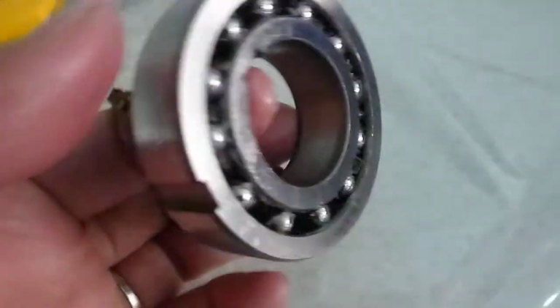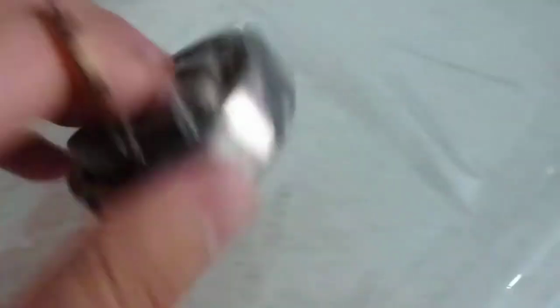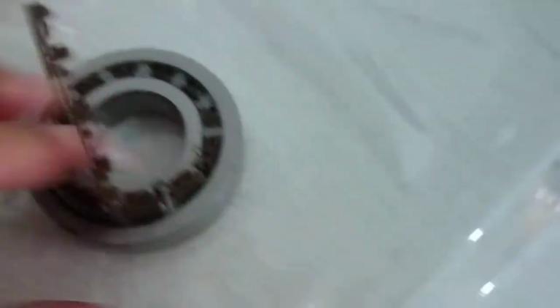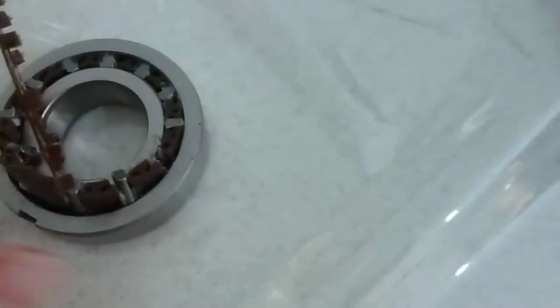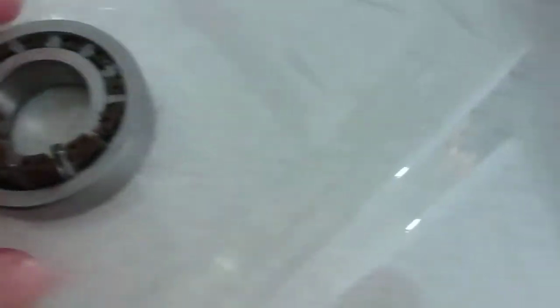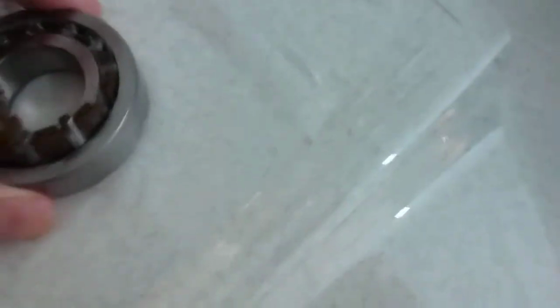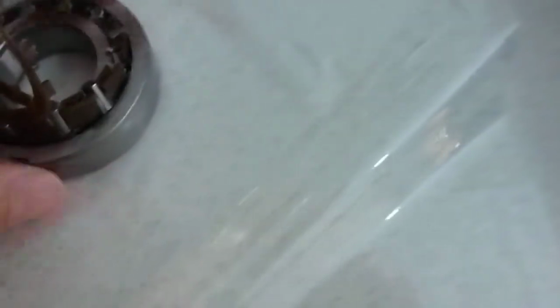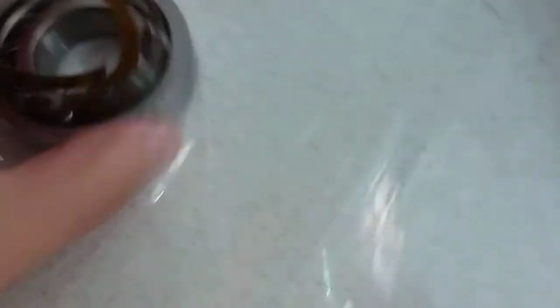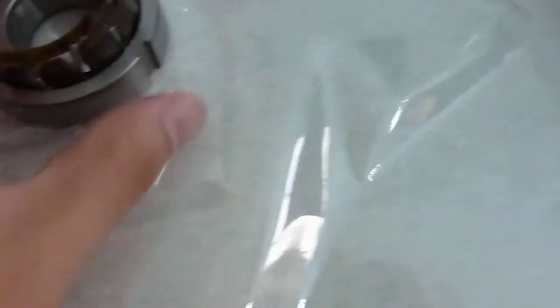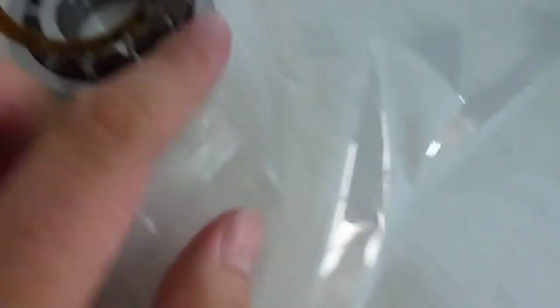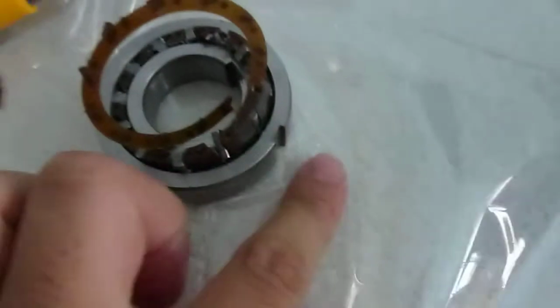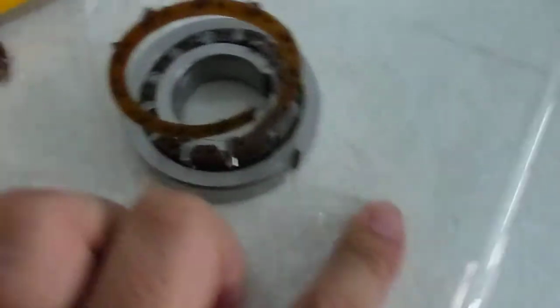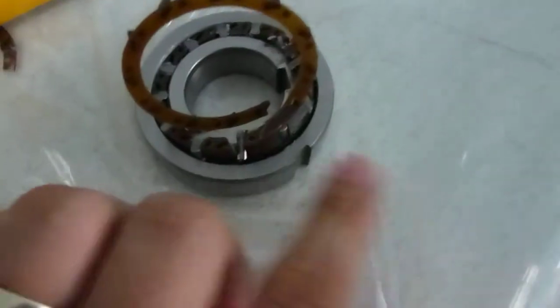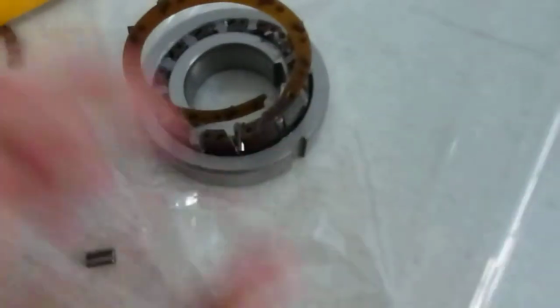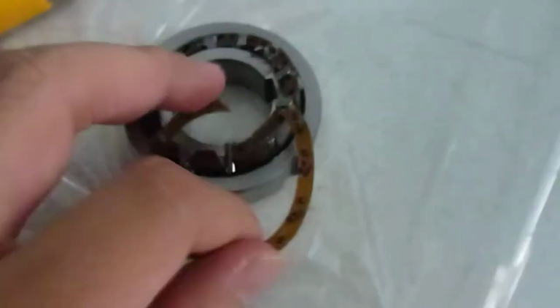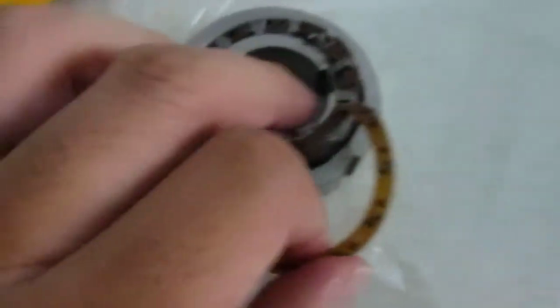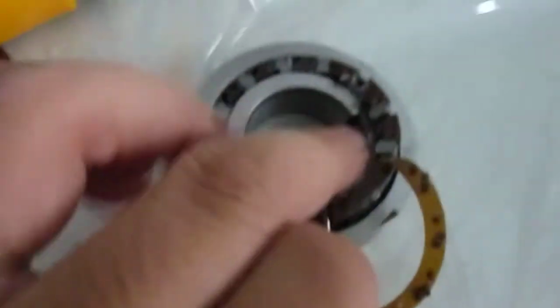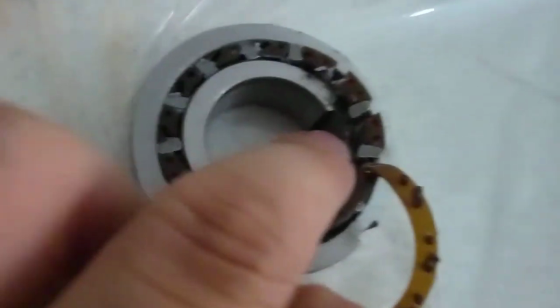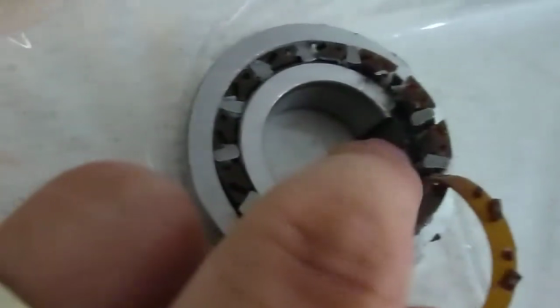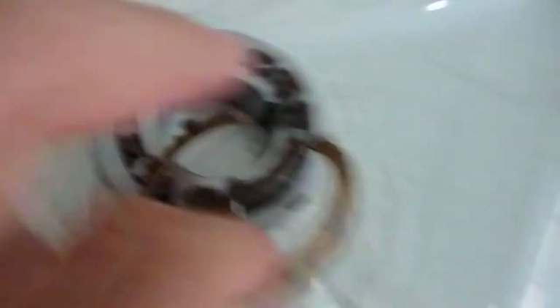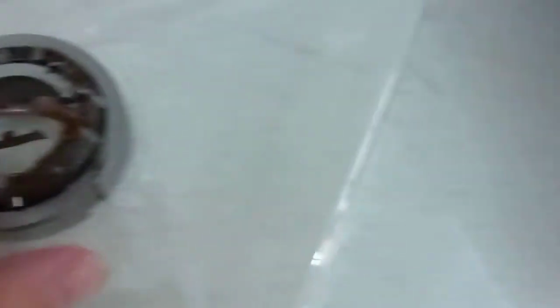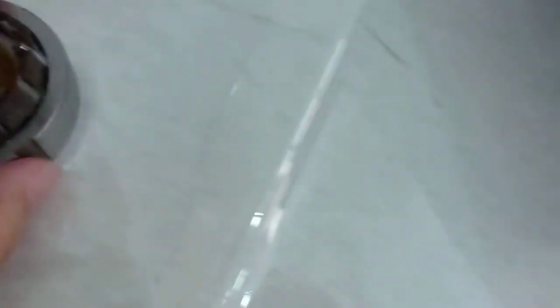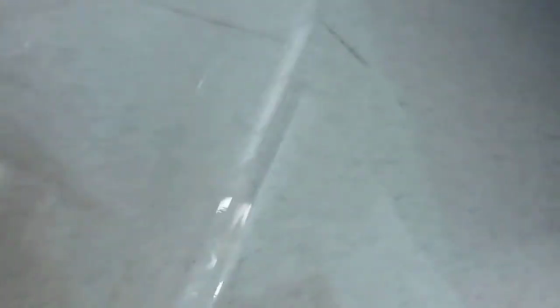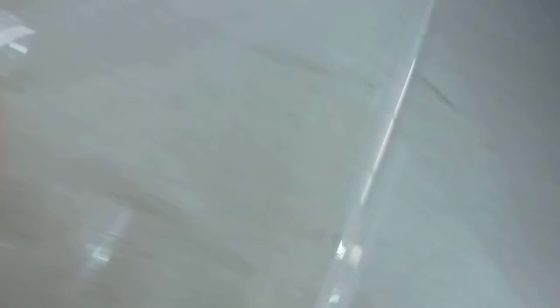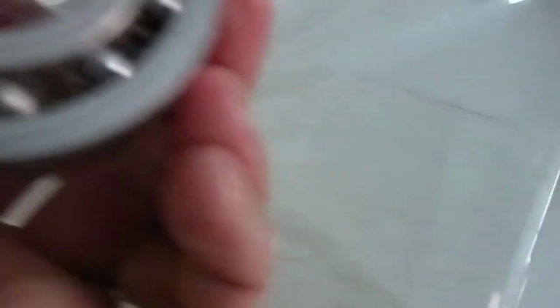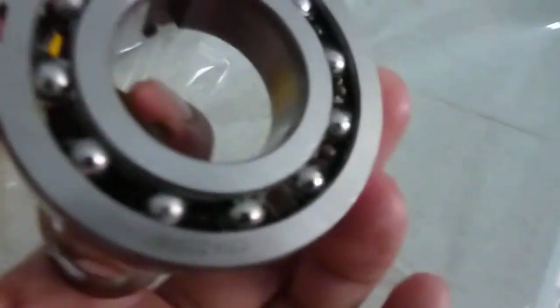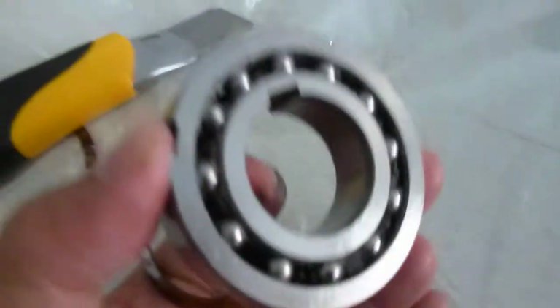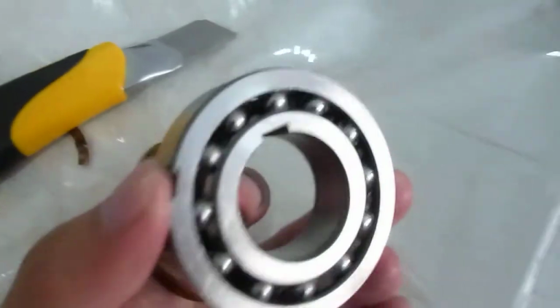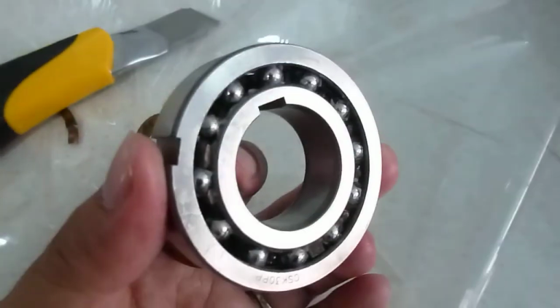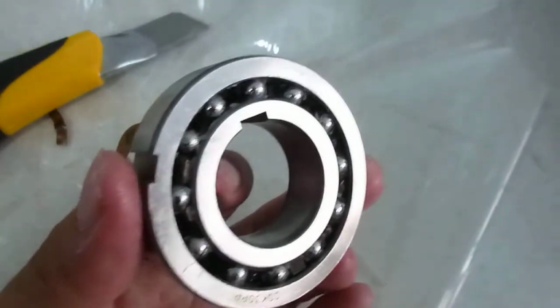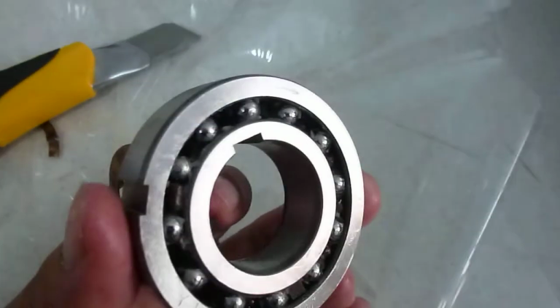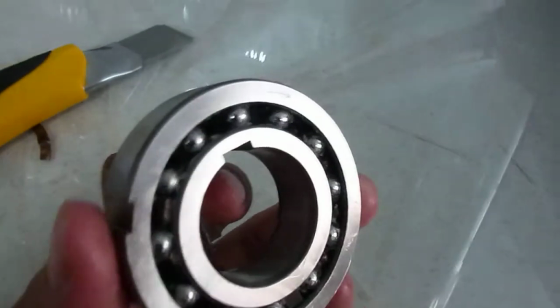PP means one P is the outer keyway and another P is the inner keyway. The ball bearings work like a supporting bearing.